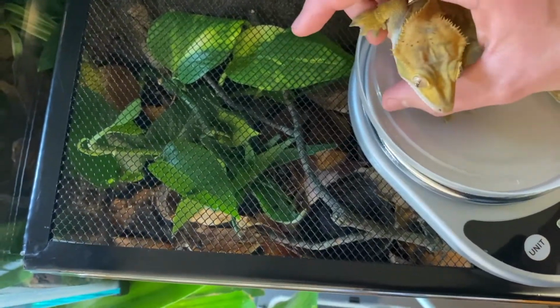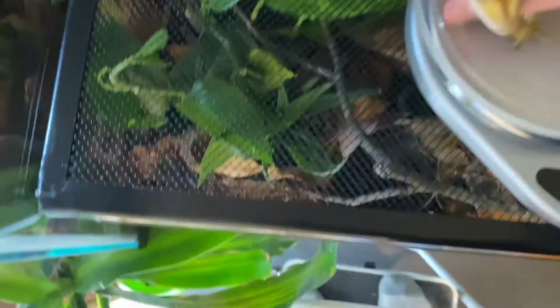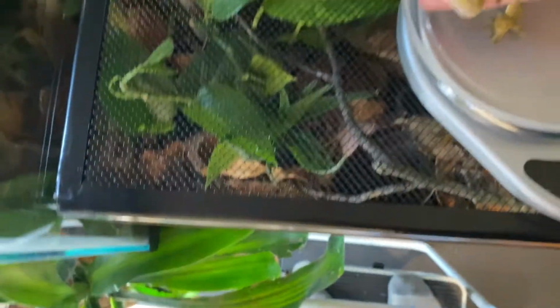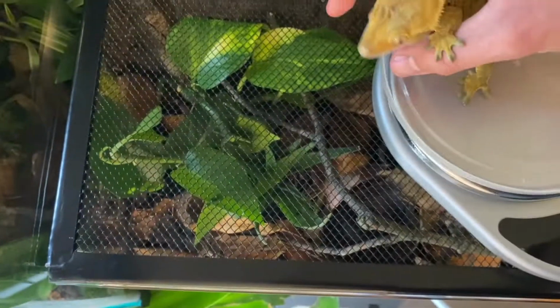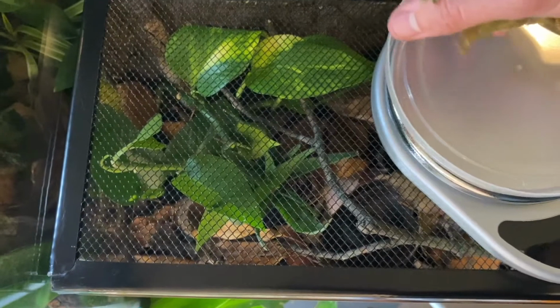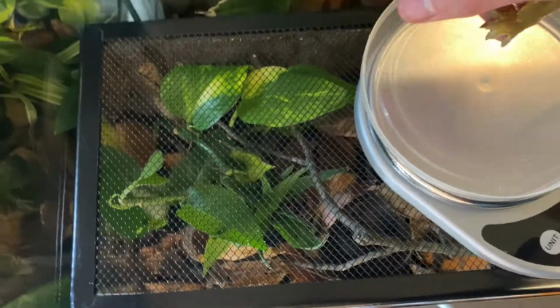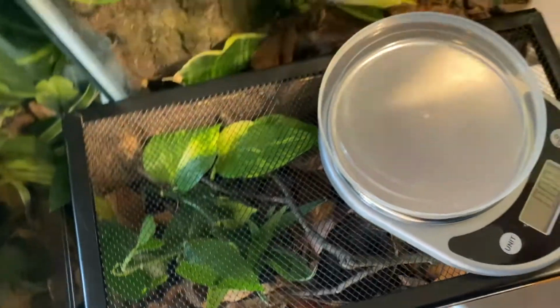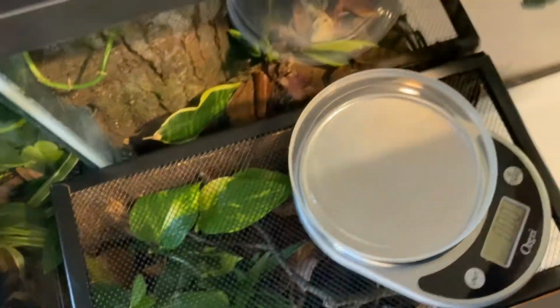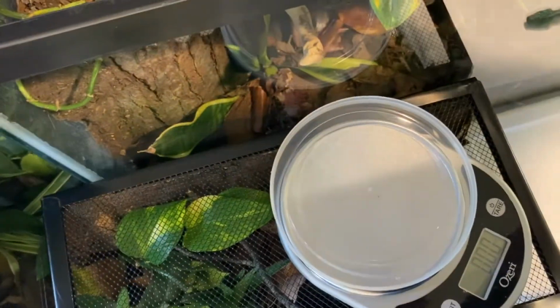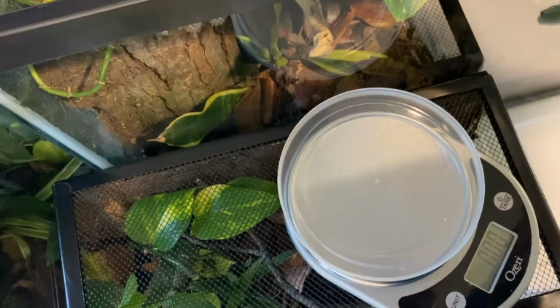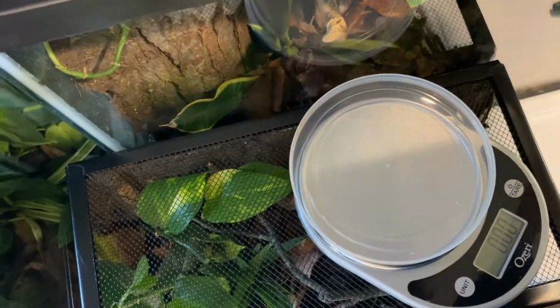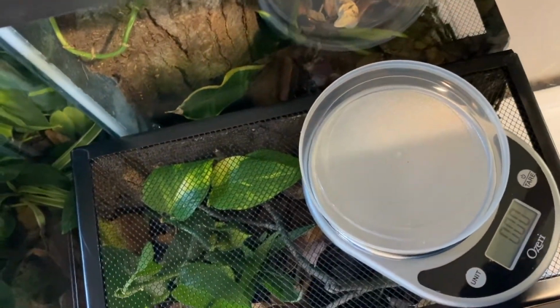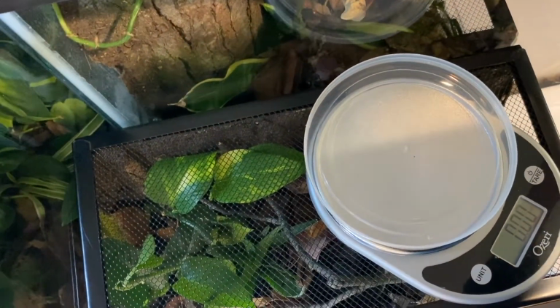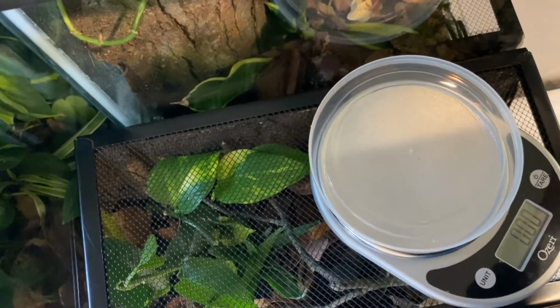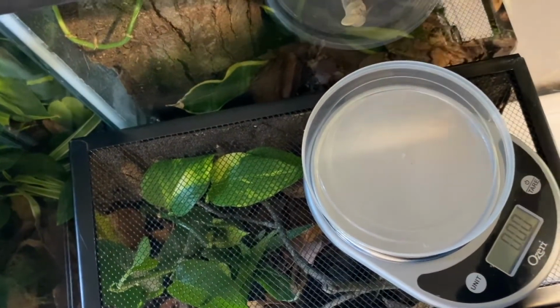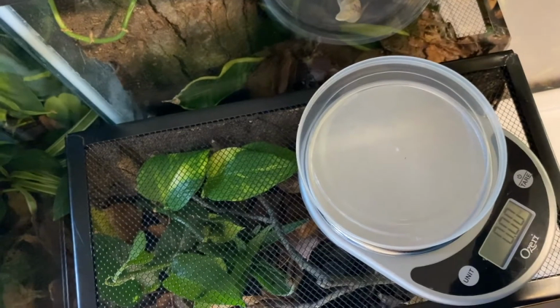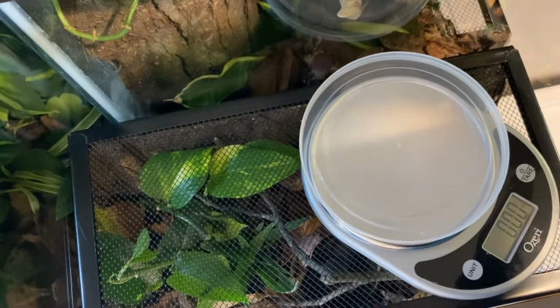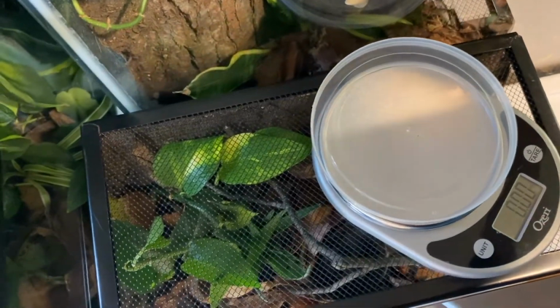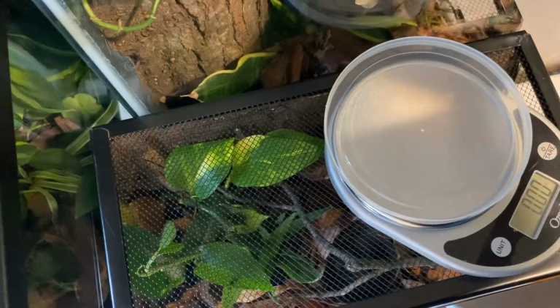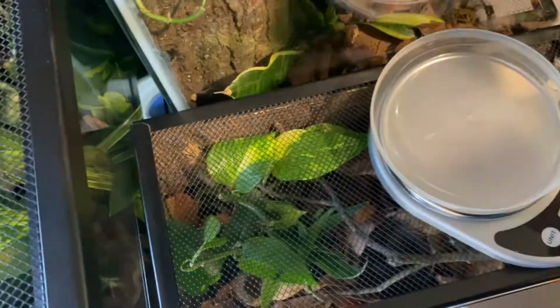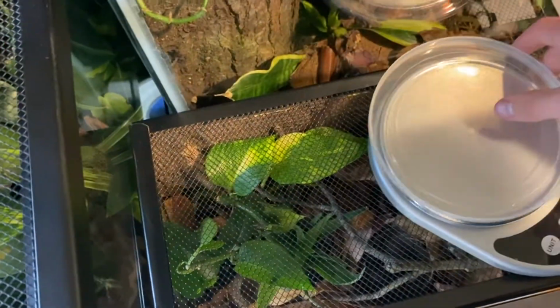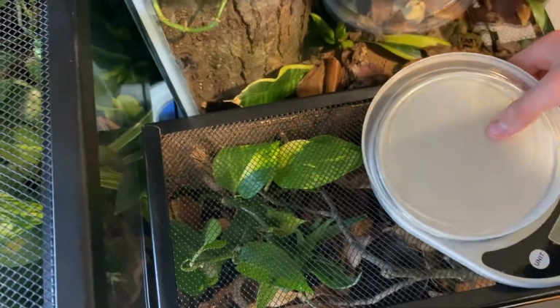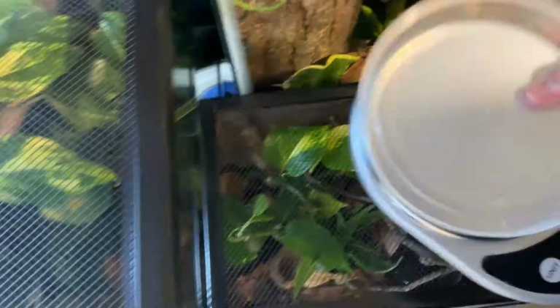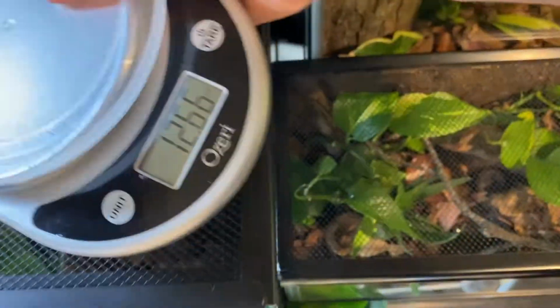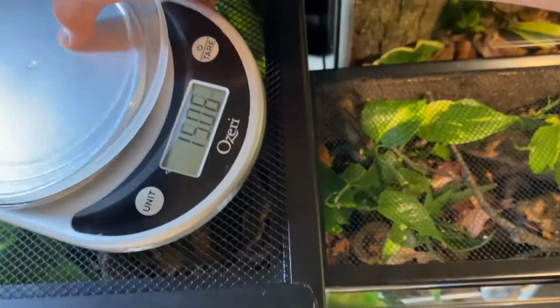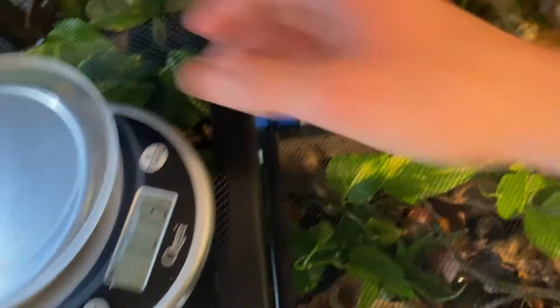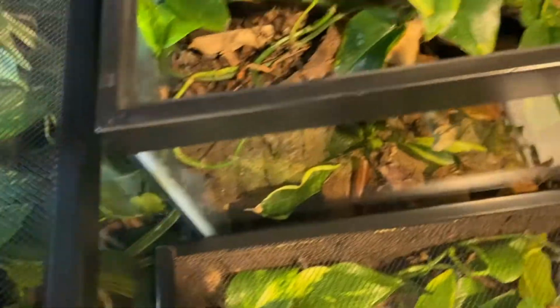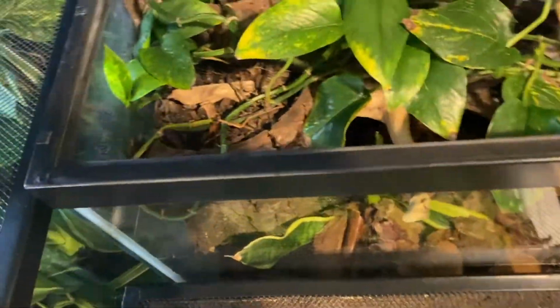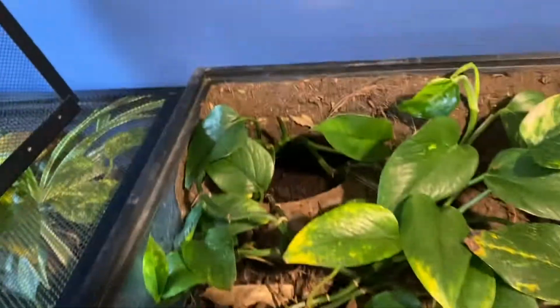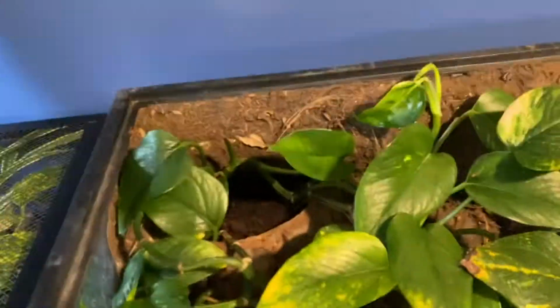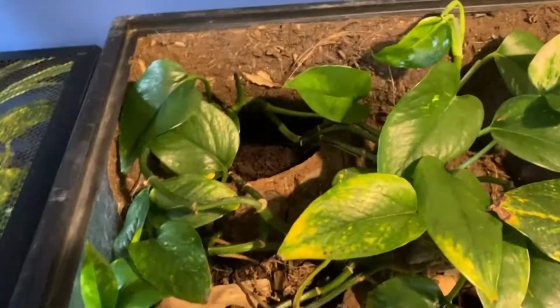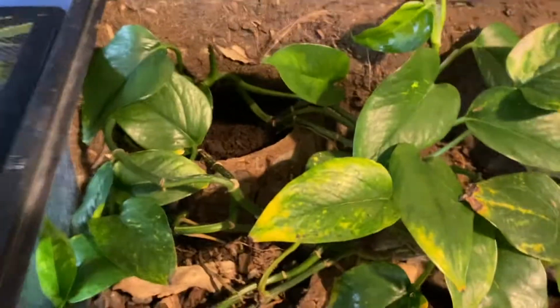I'm going to incubate them in this terrarium right here, because the terrarium that Darwin's in is absolutely overrun with isopods, and they will try to eat the eggs. So now, let's see if I can dig these things out.